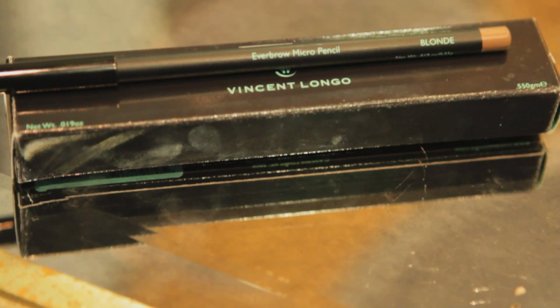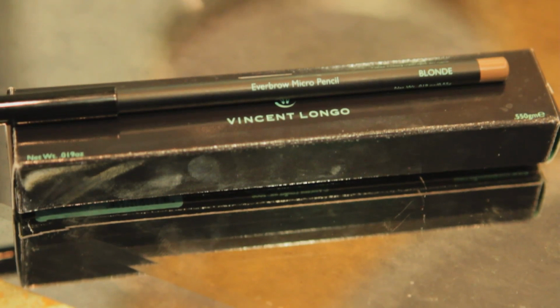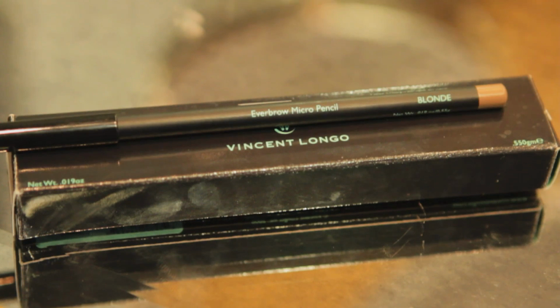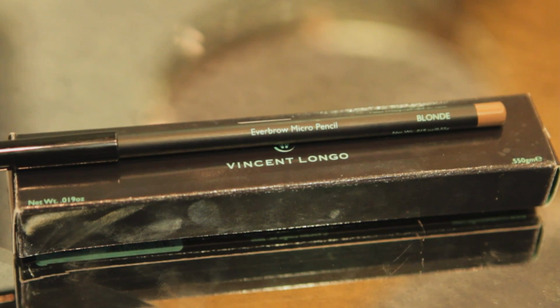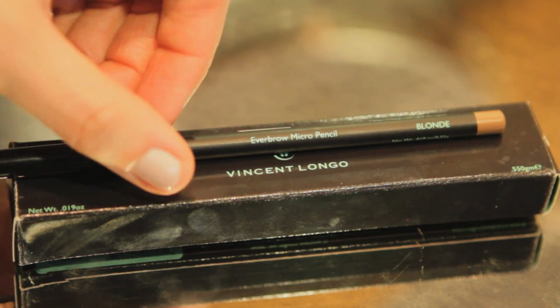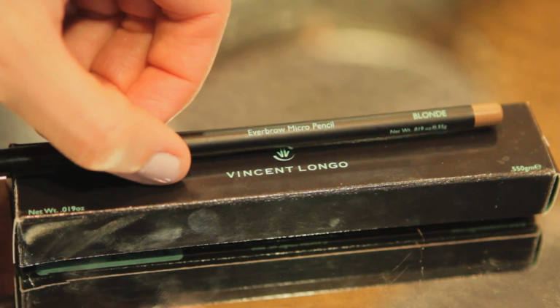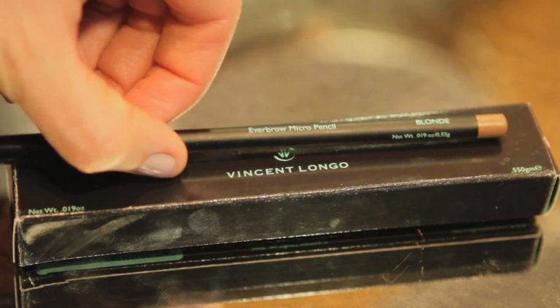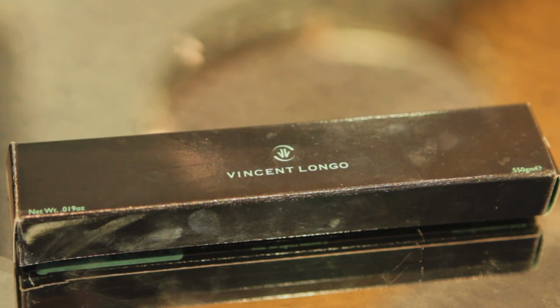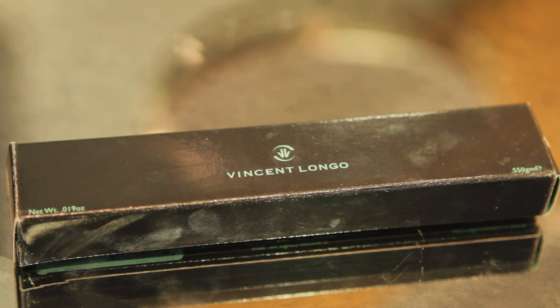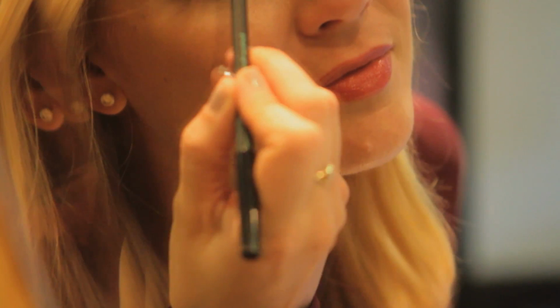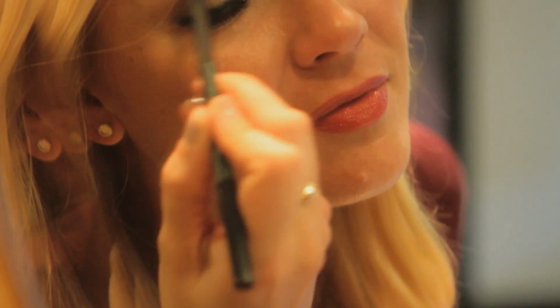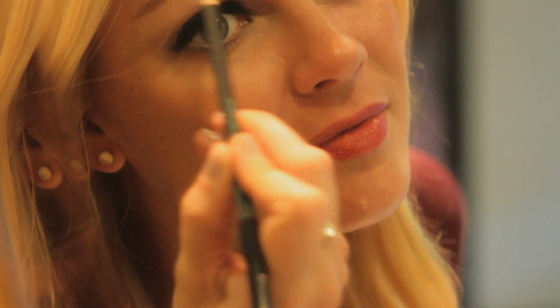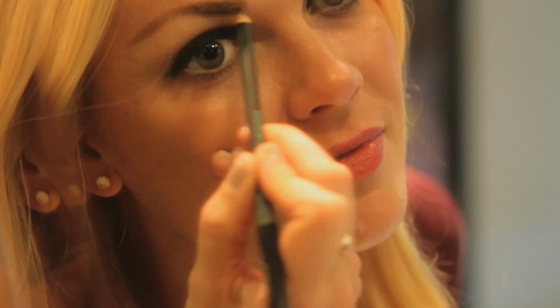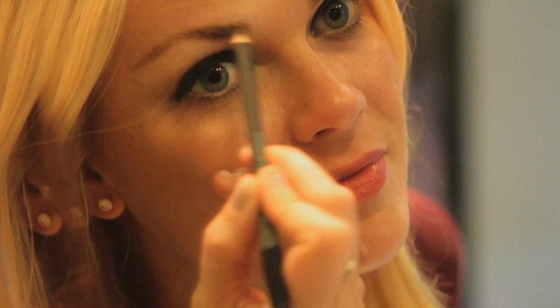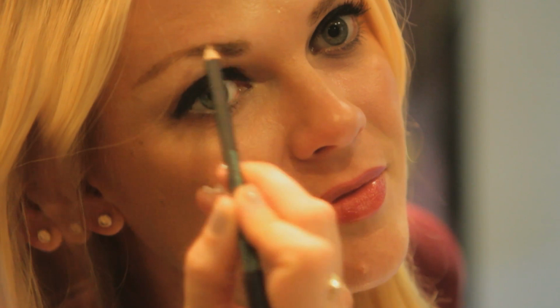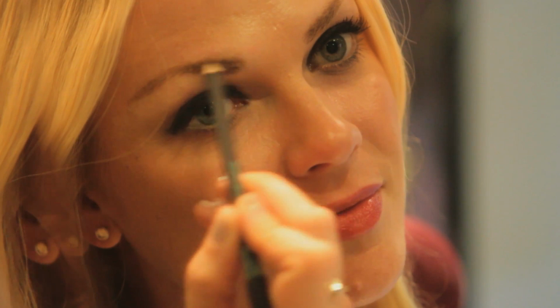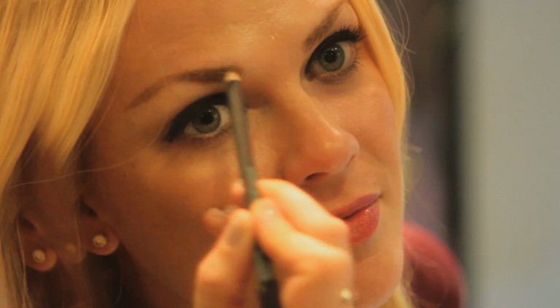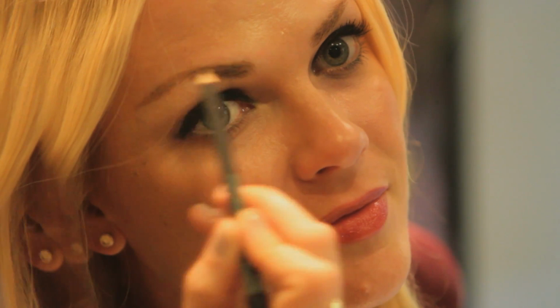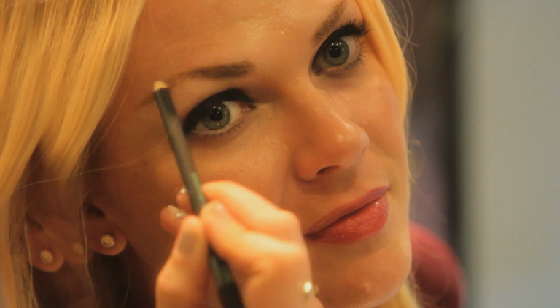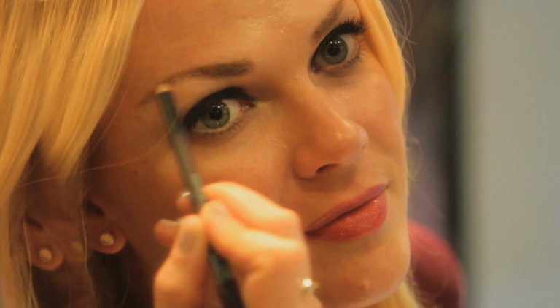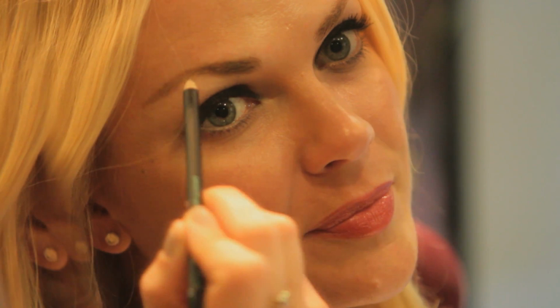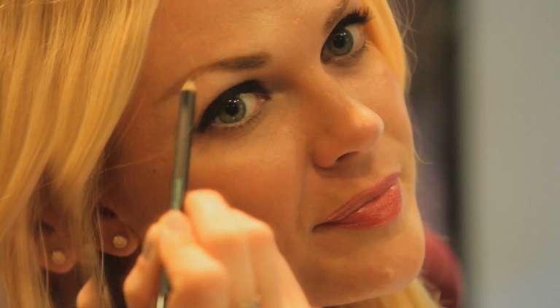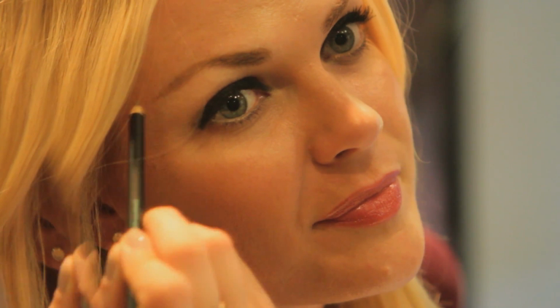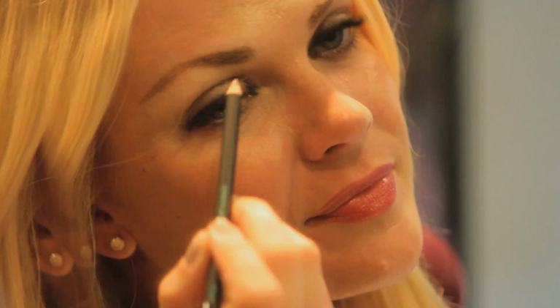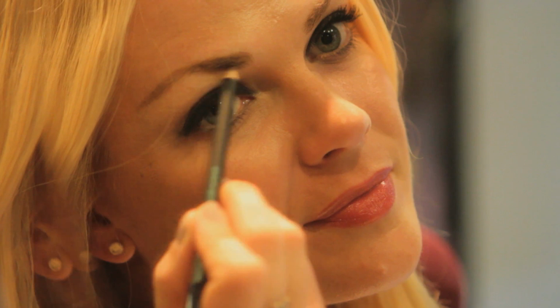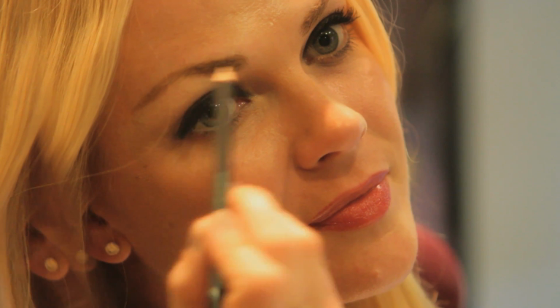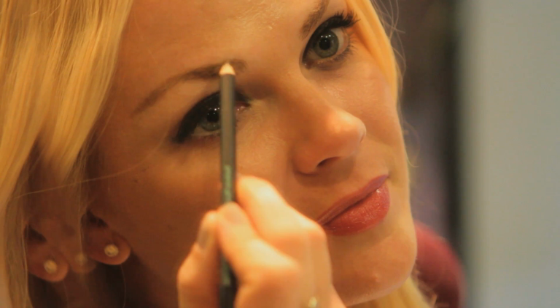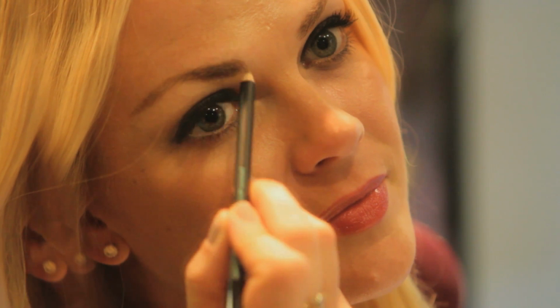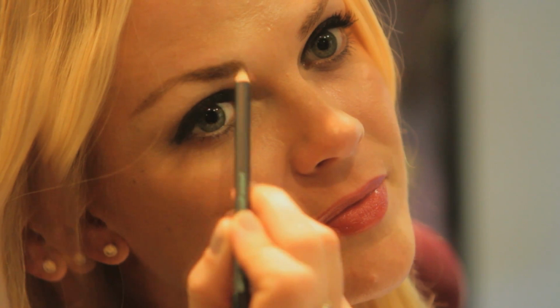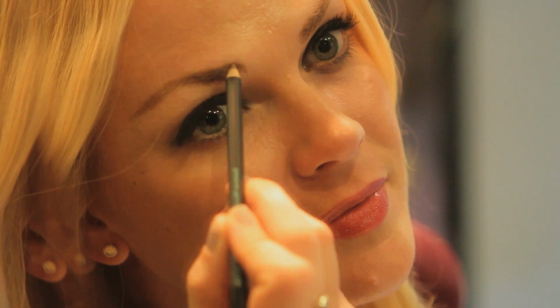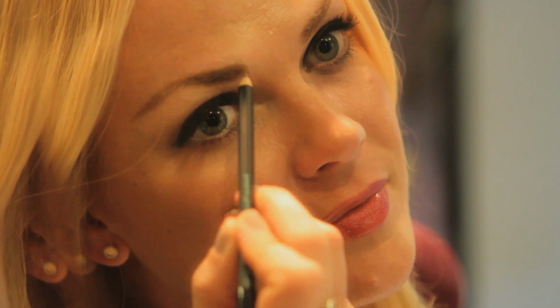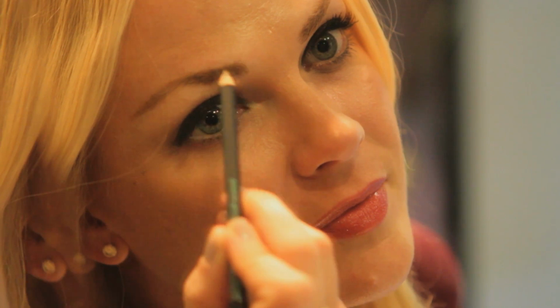The first pencil I'm using today is the Vincent Longo Micro Pencil. I love this one because it's really easy to manipulate and work with, and it's more like a soft crayon. The key is you really want to make sure that your pencil is nice and sharpened before use.